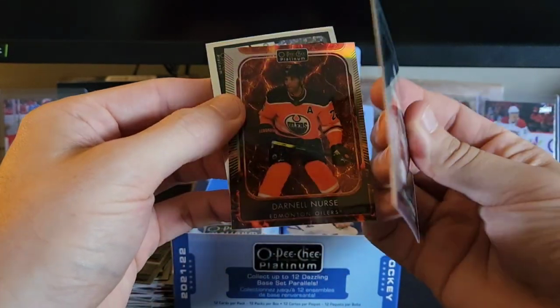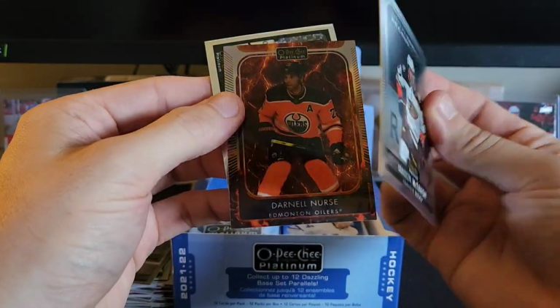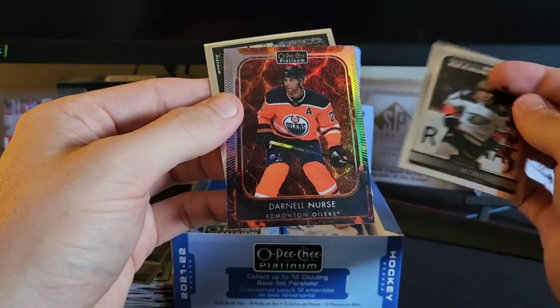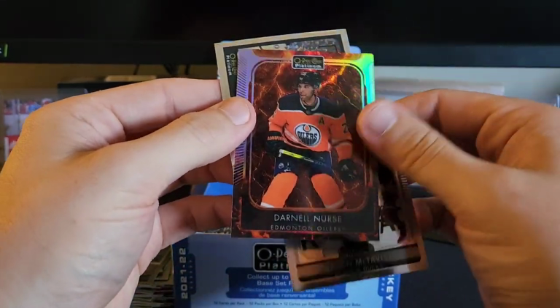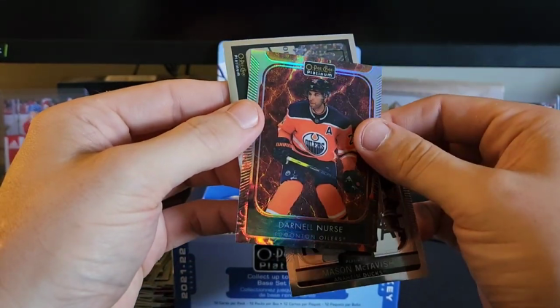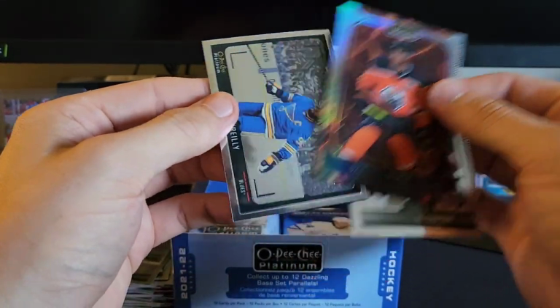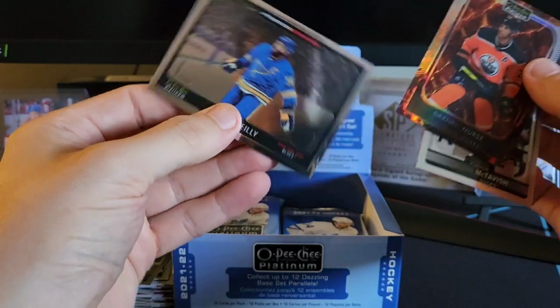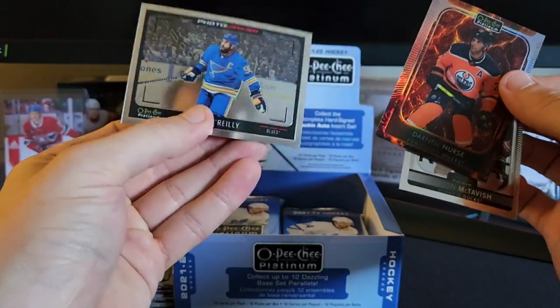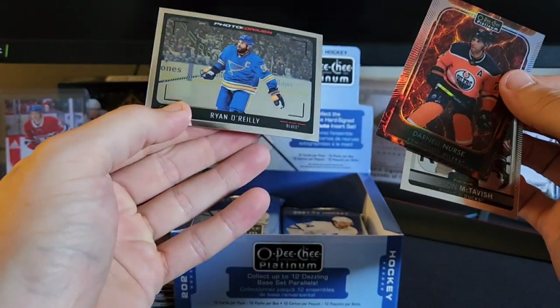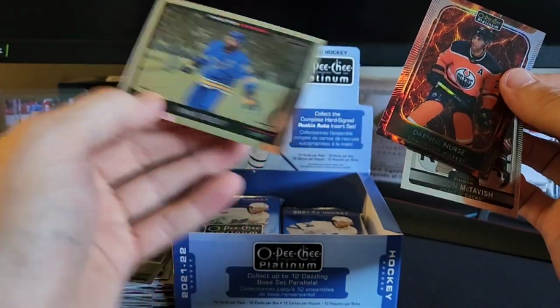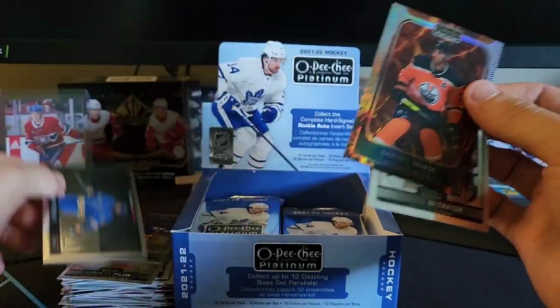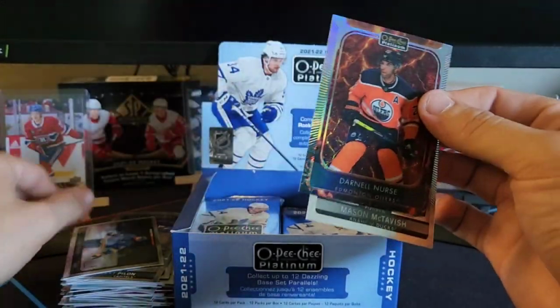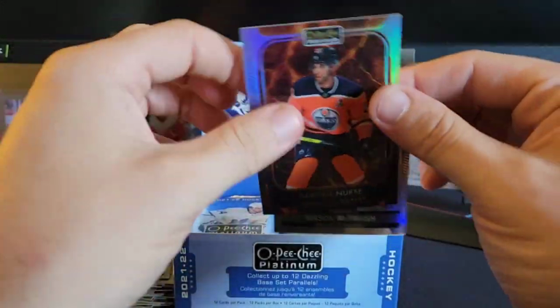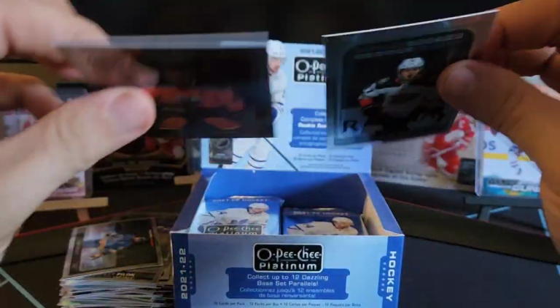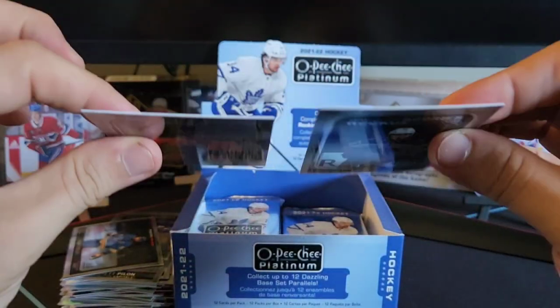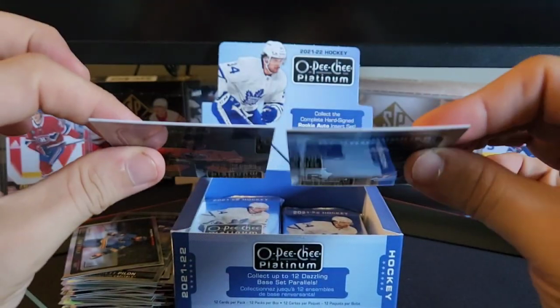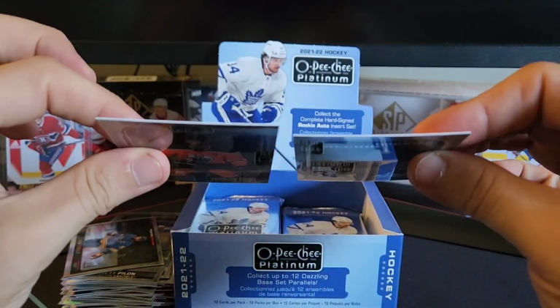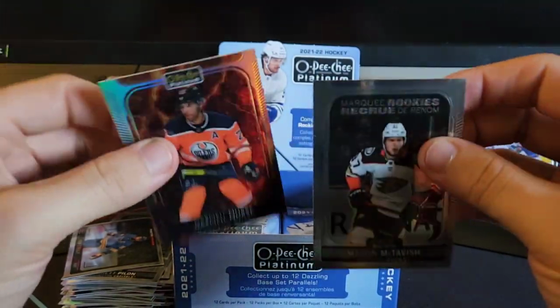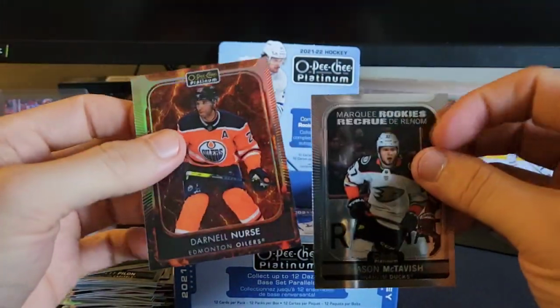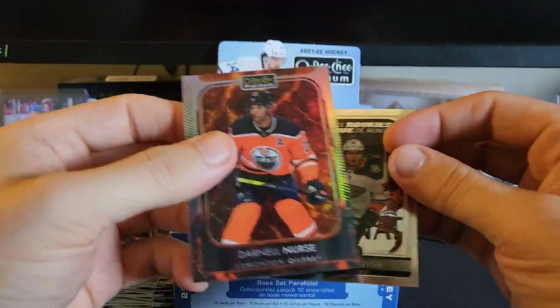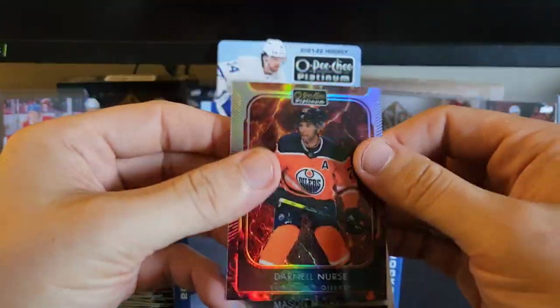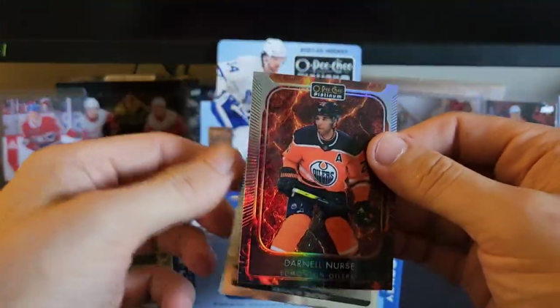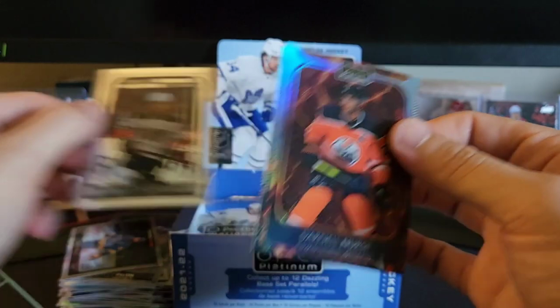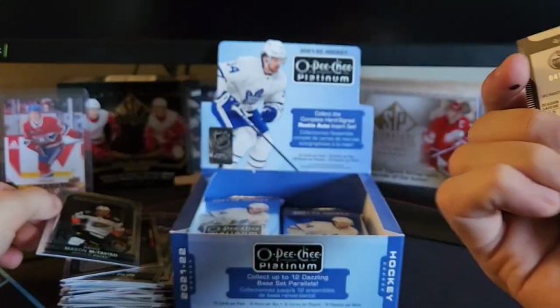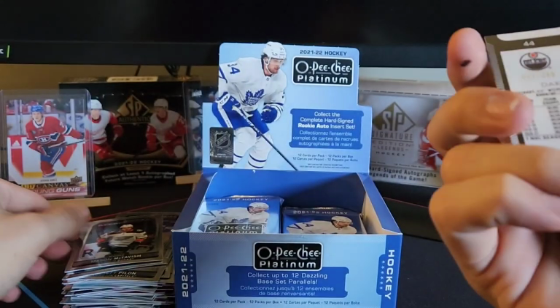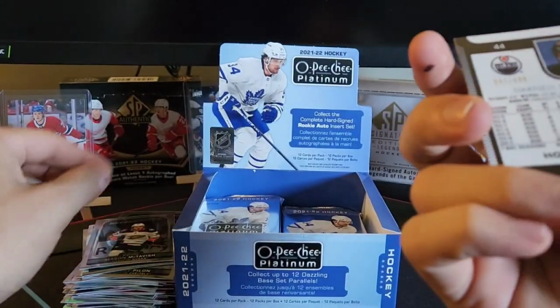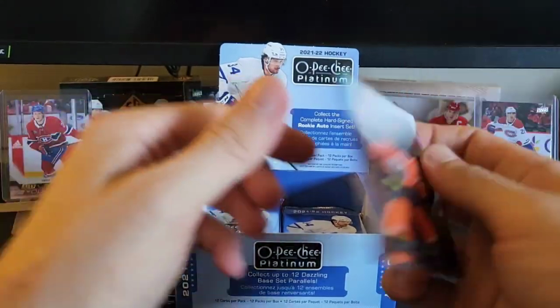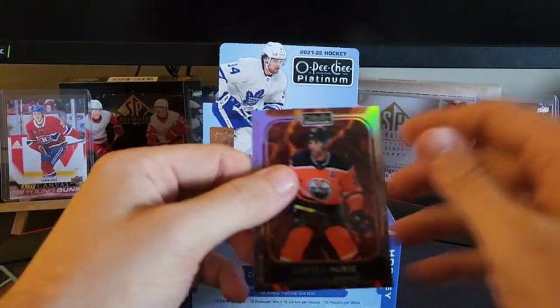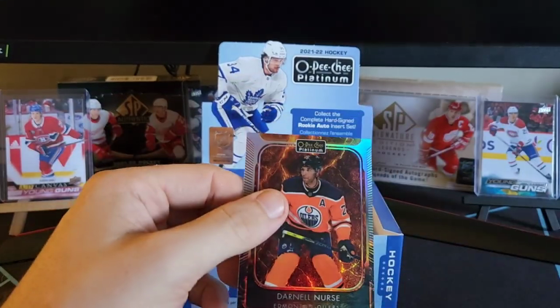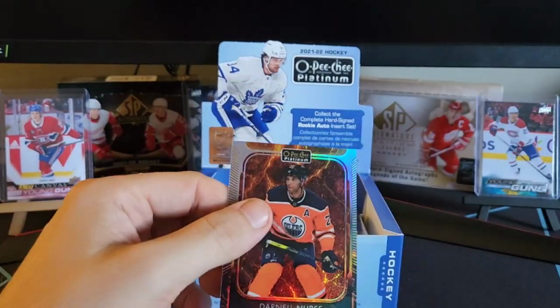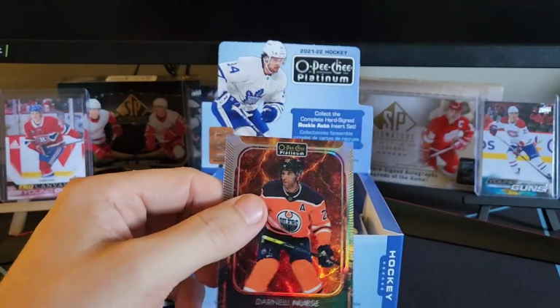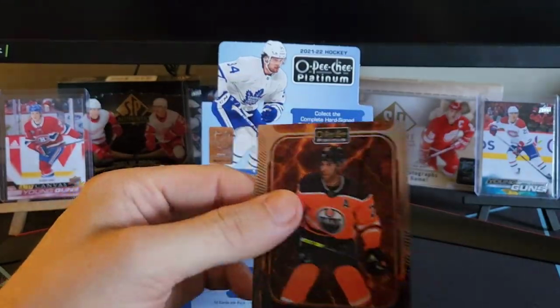That card looks — oh, Darnell Nurse. Sorry, sometimes I miss a card because it's a little bit thicker. Hot magma for Darnell Nurse — we'll take that.